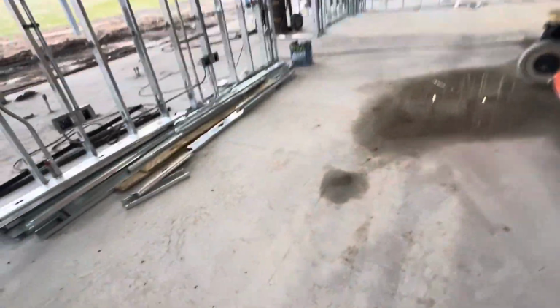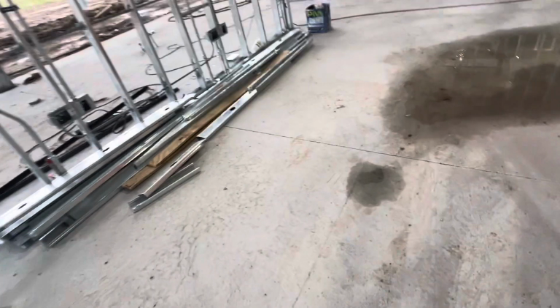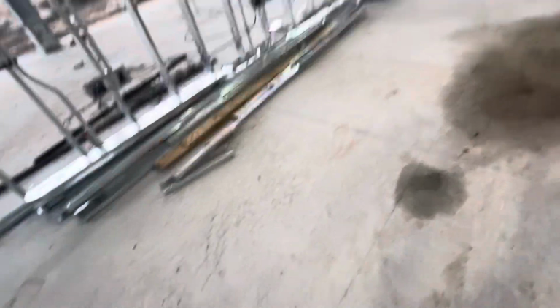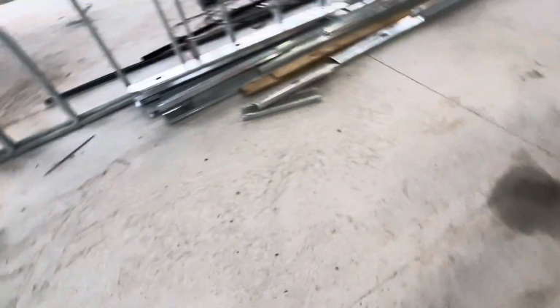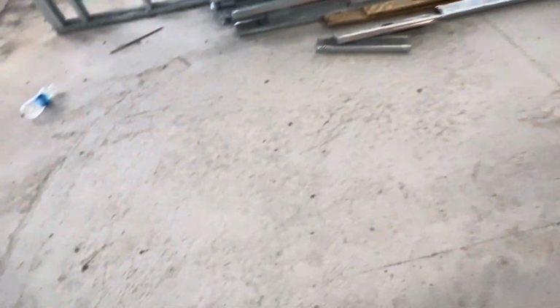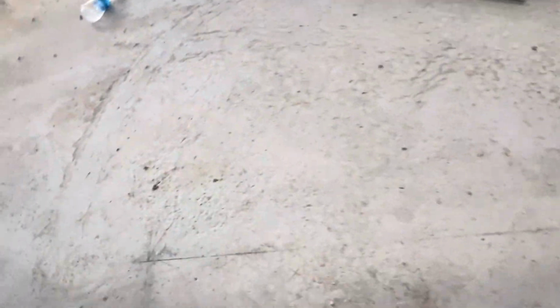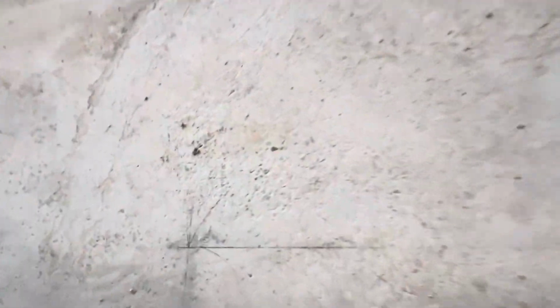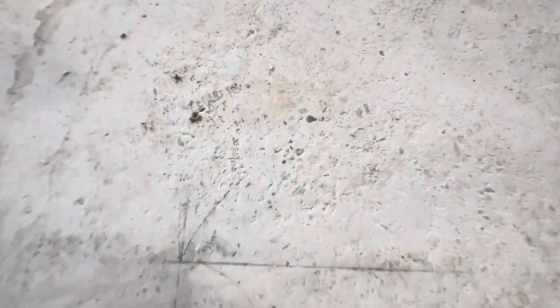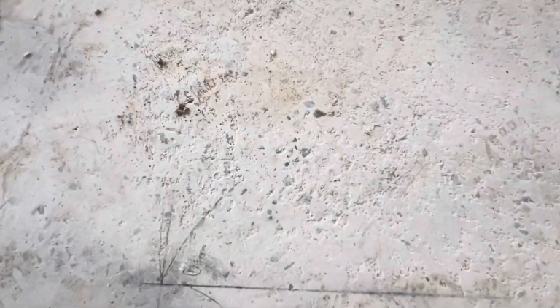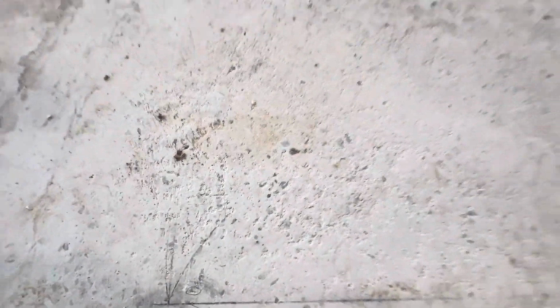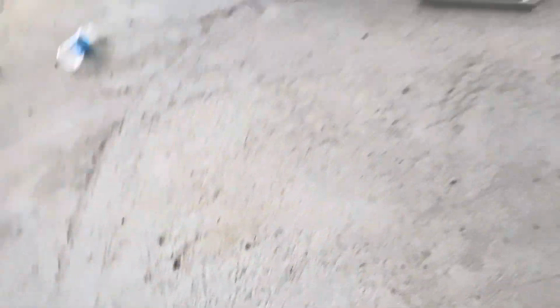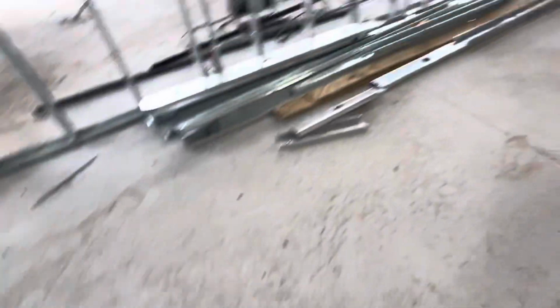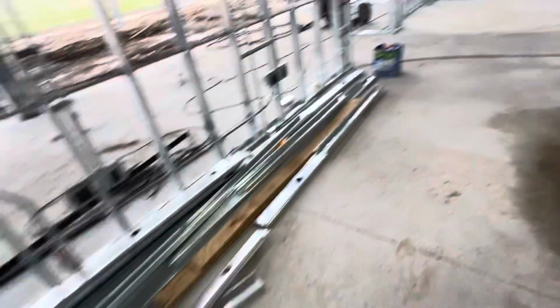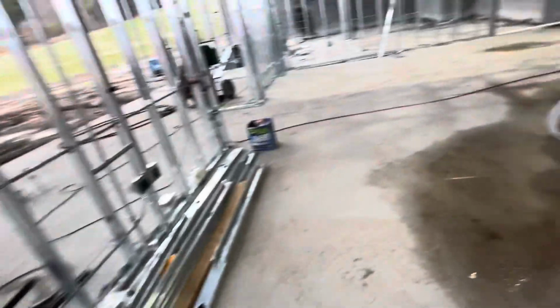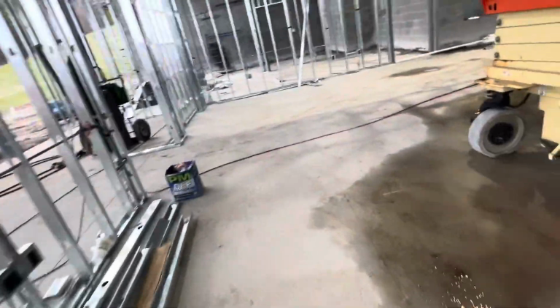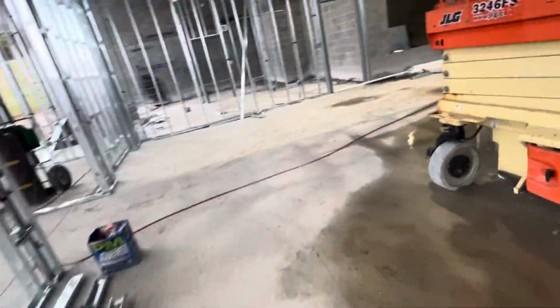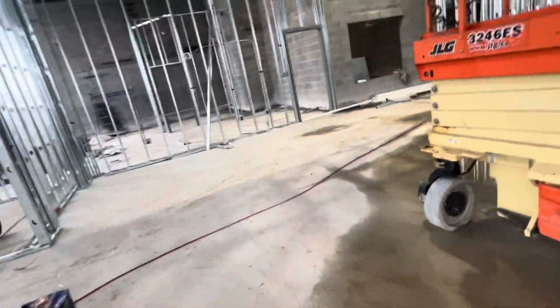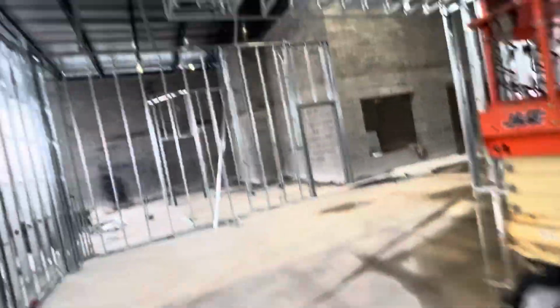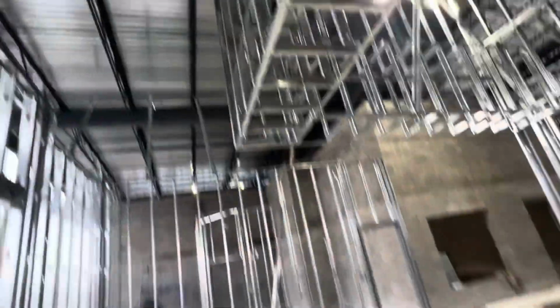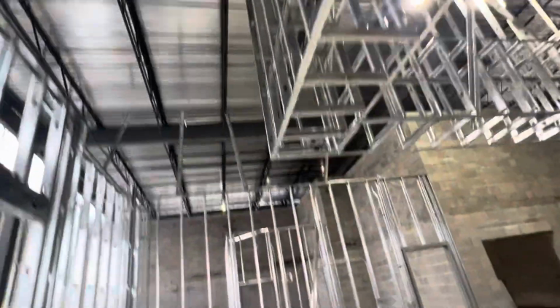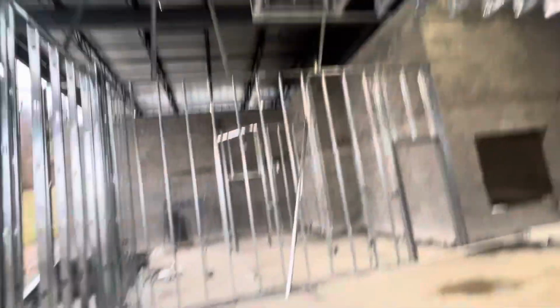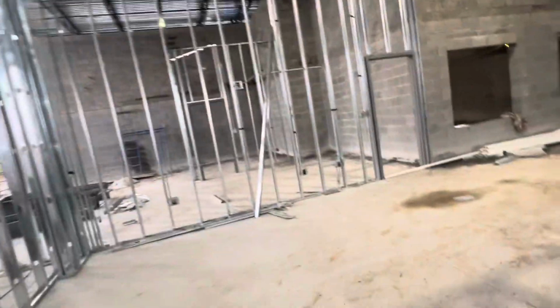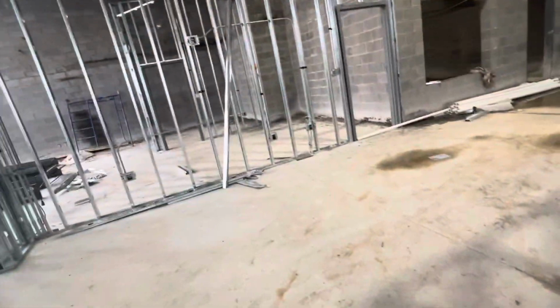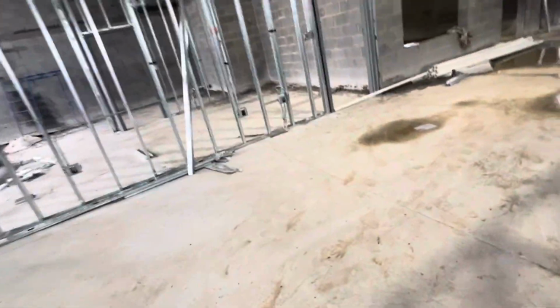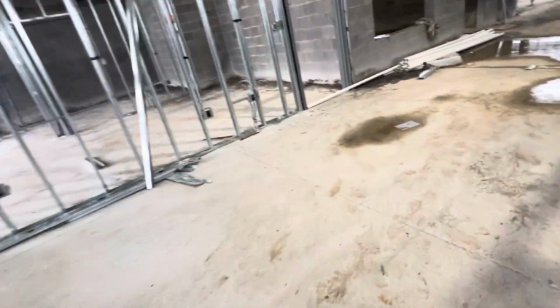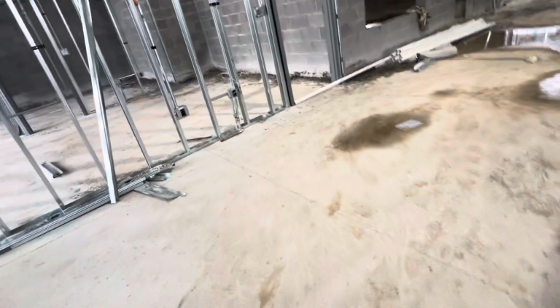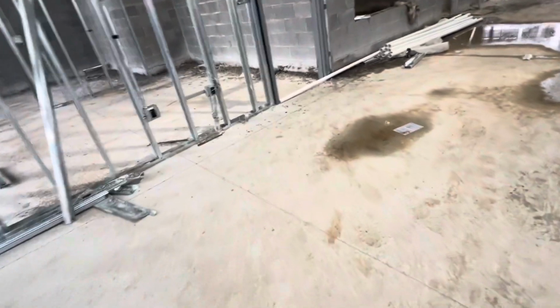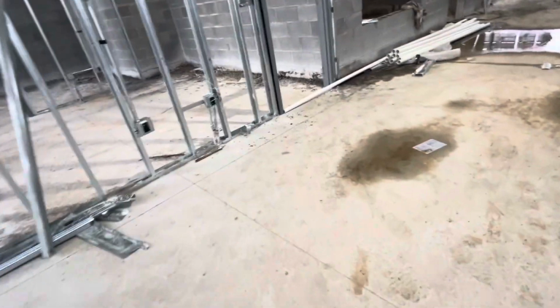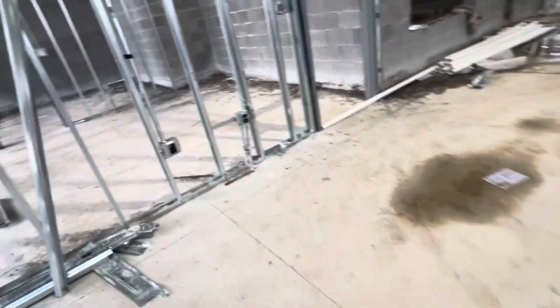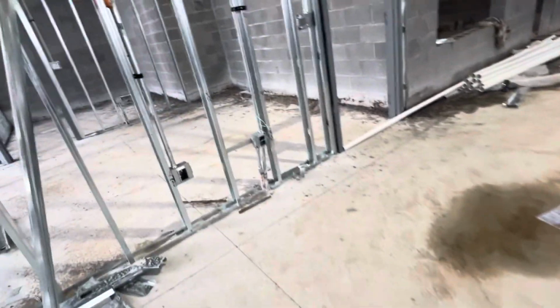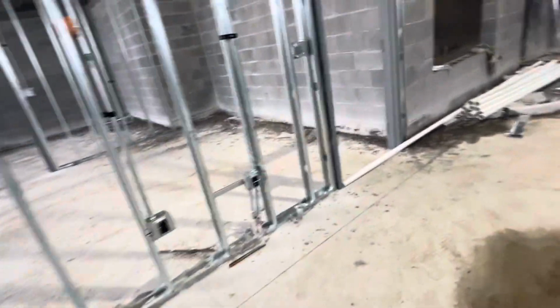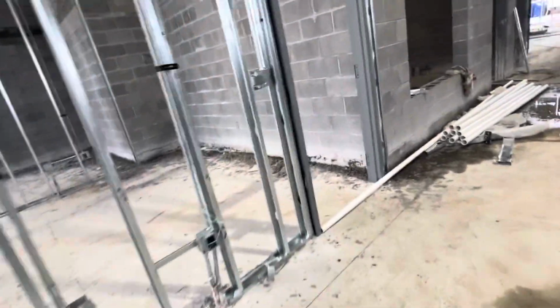Here you can see the issue with the concrete. They poured the concrete and there was snow at the top of the roof, so the snow melted and made a big mess.